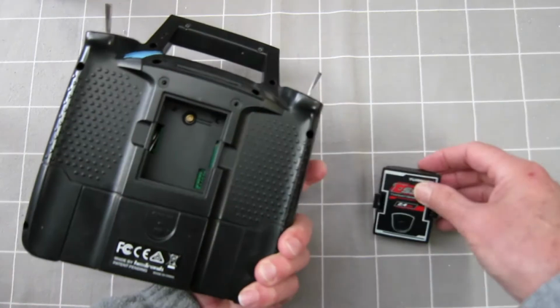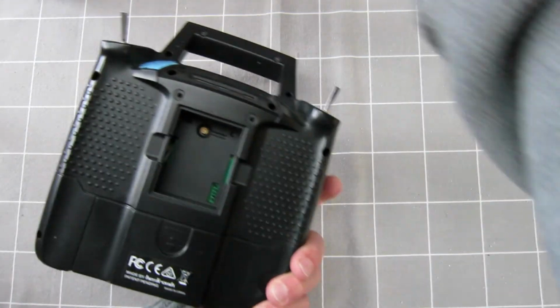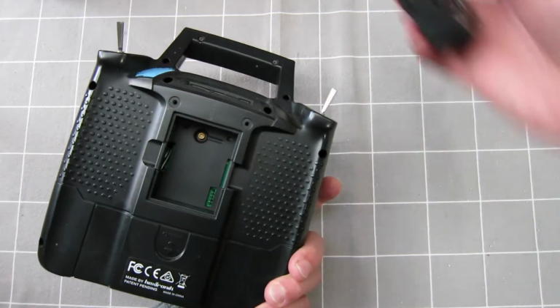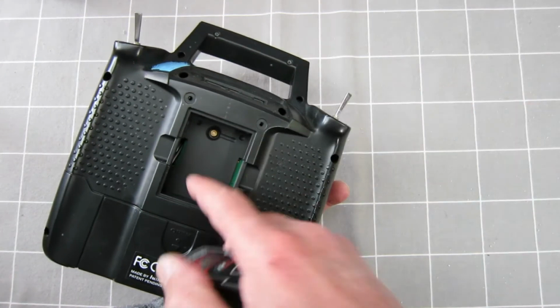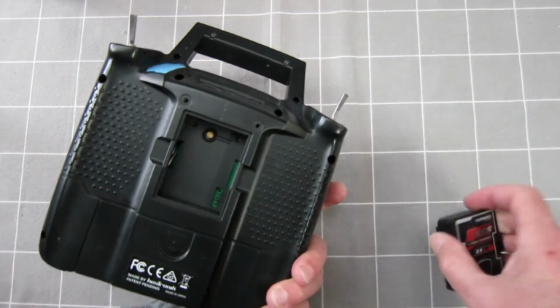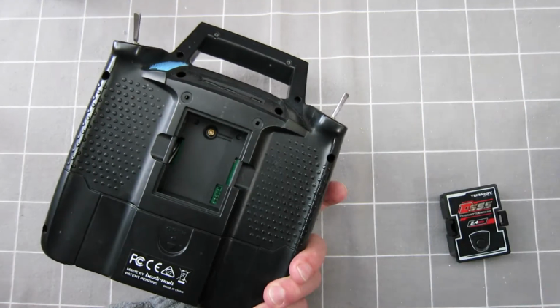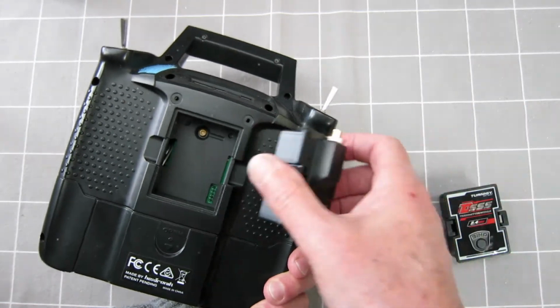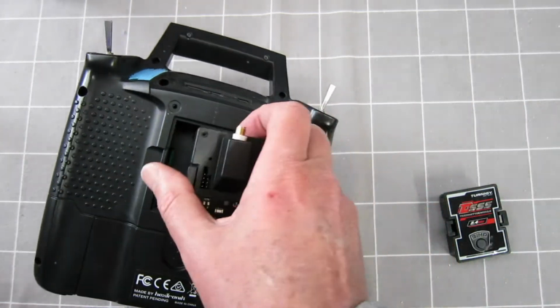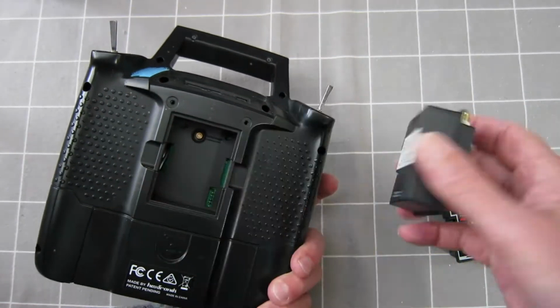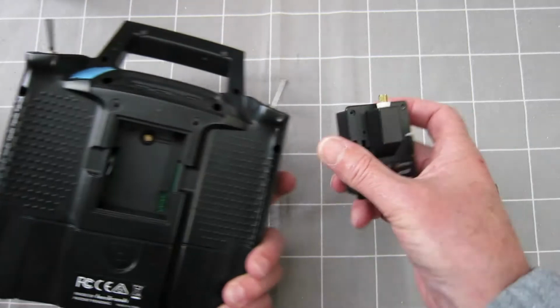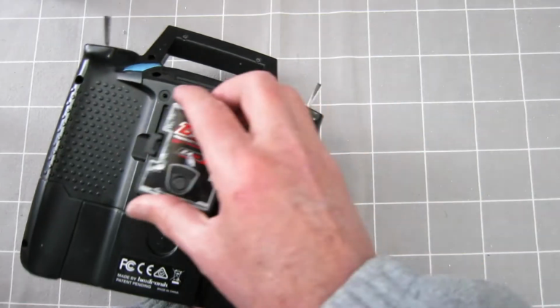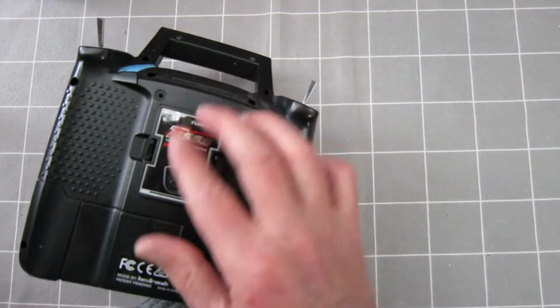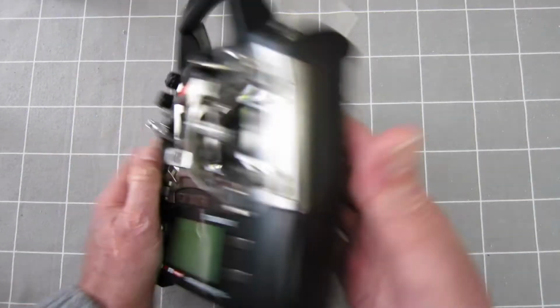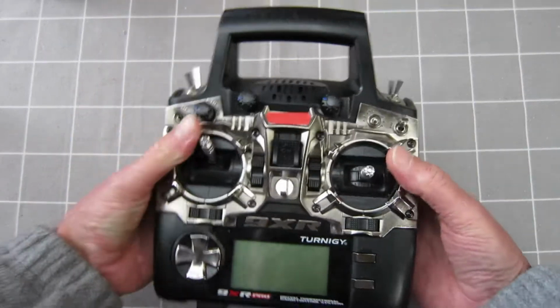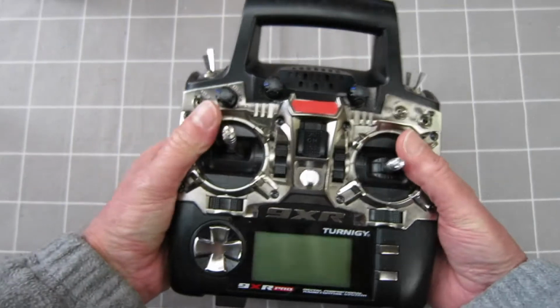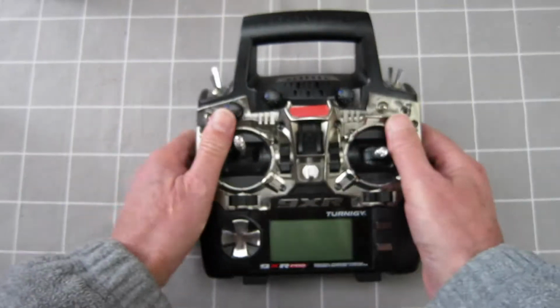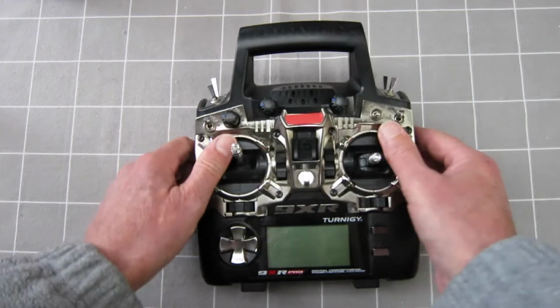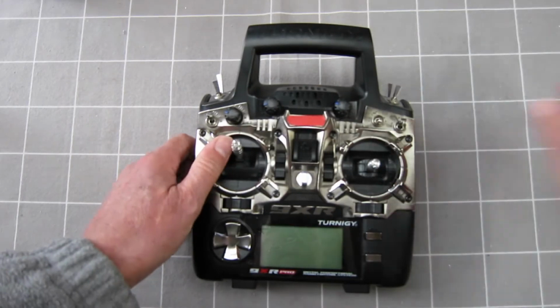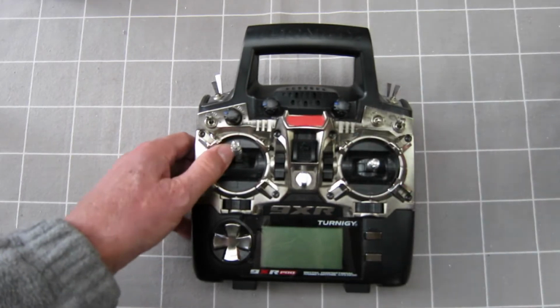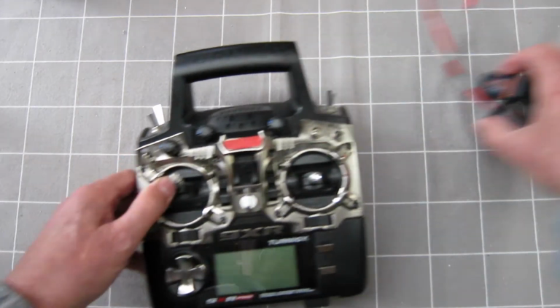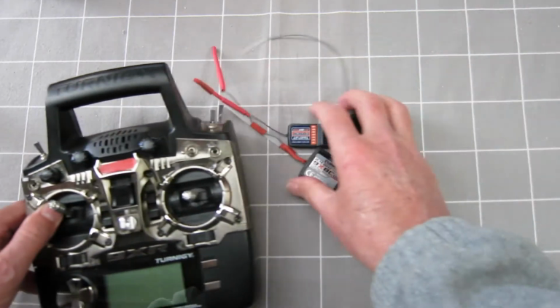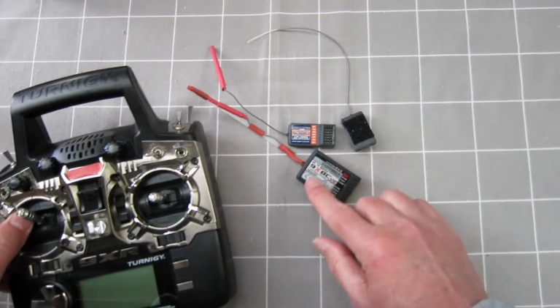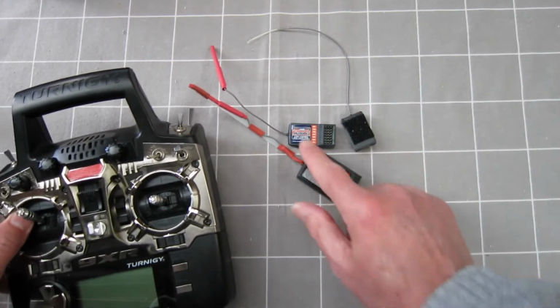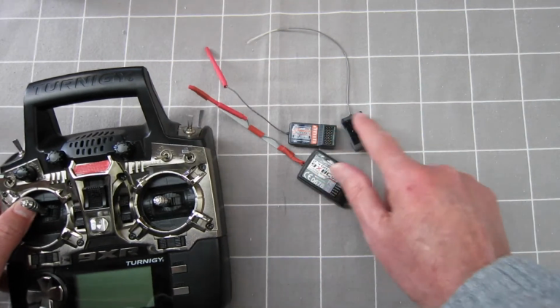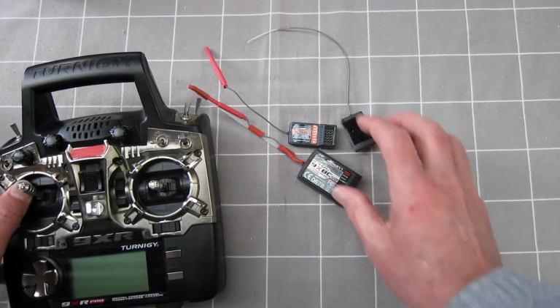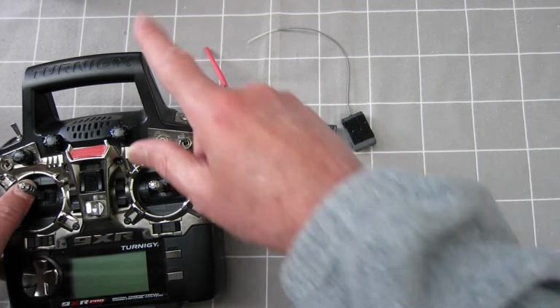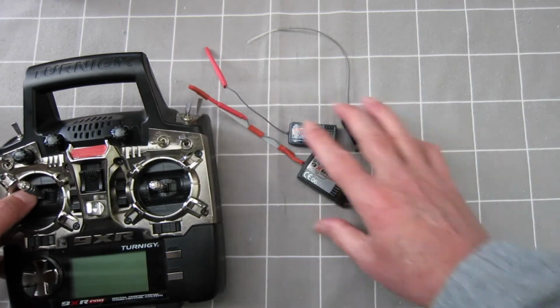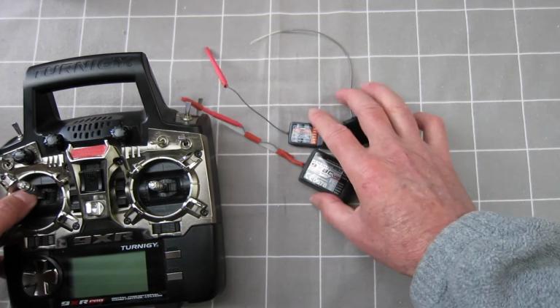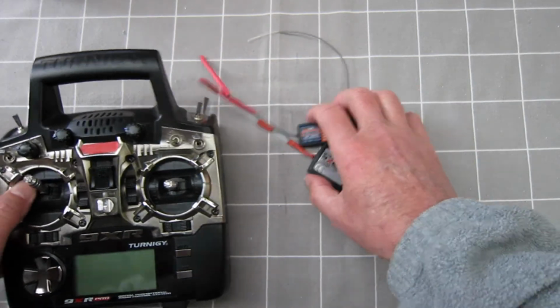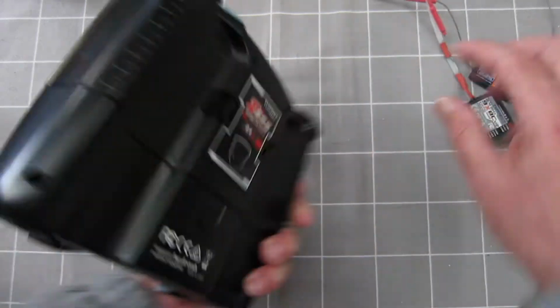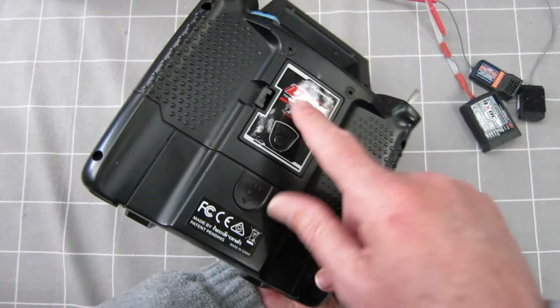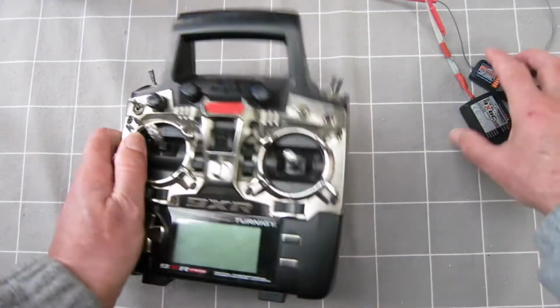I can put the 9X module in here. I can put the FrSky module in here. And this will also operate all the same receivers that the 9X does when I'm using that module.